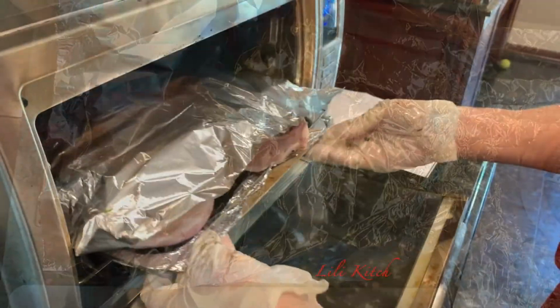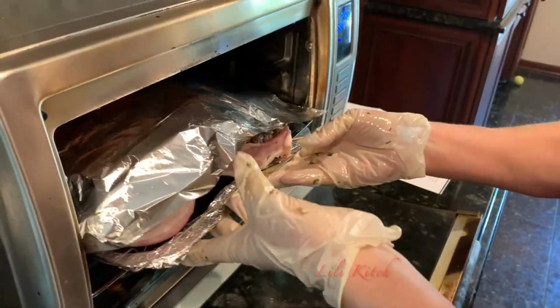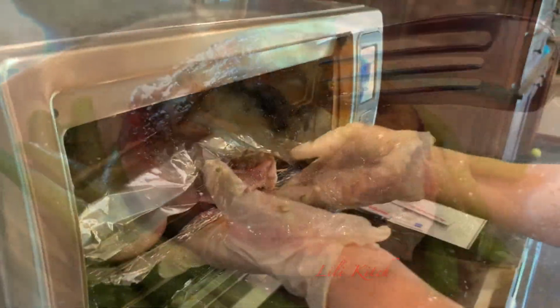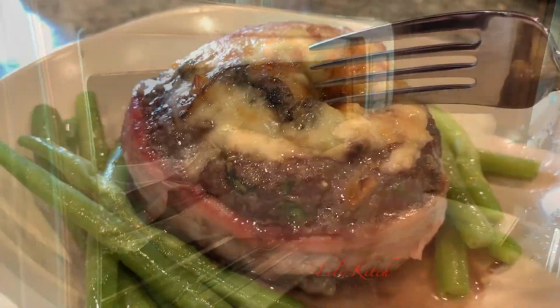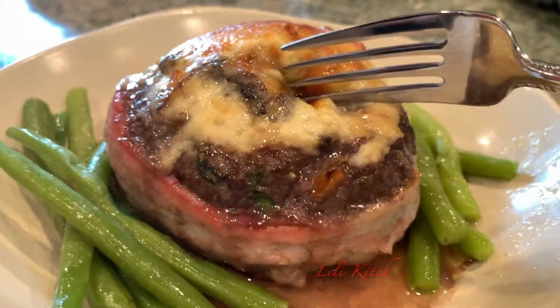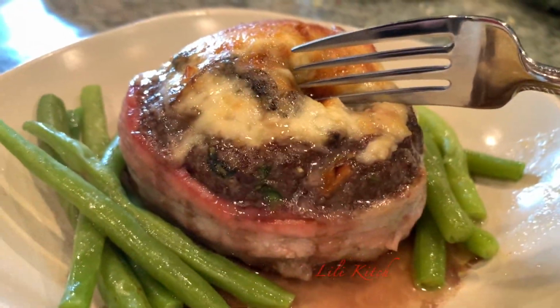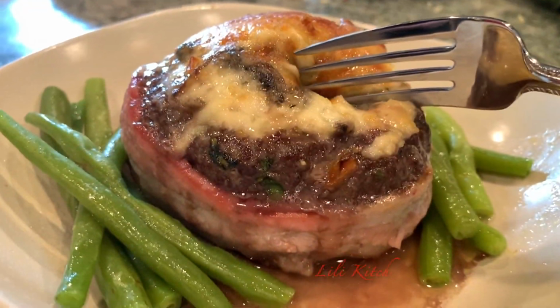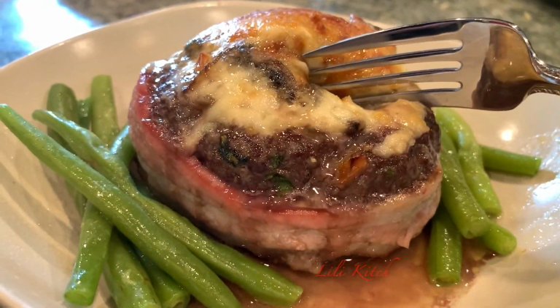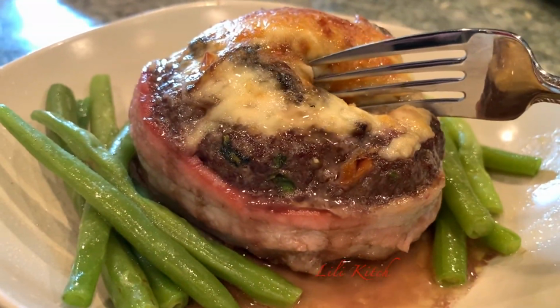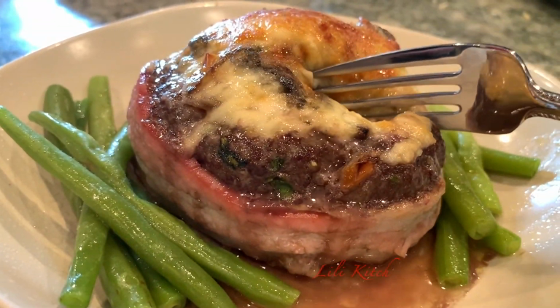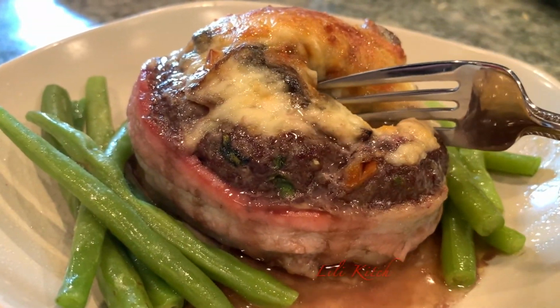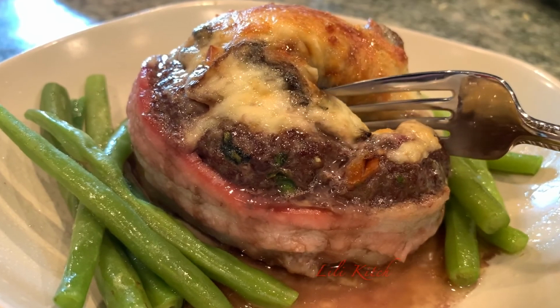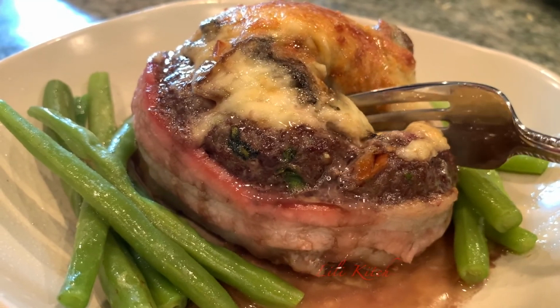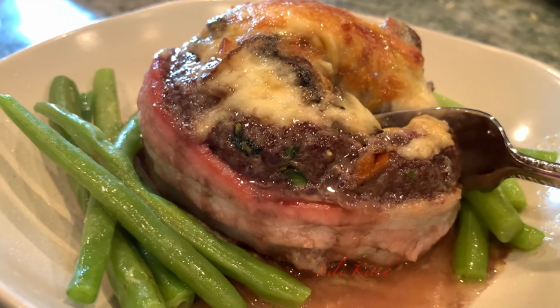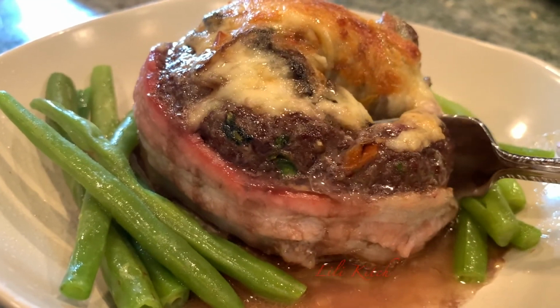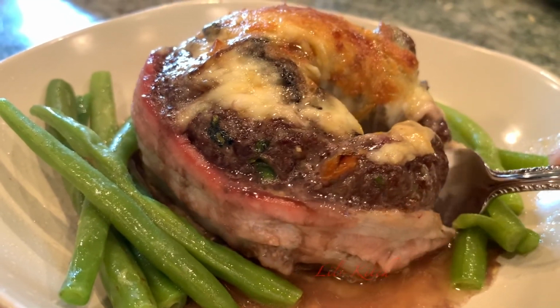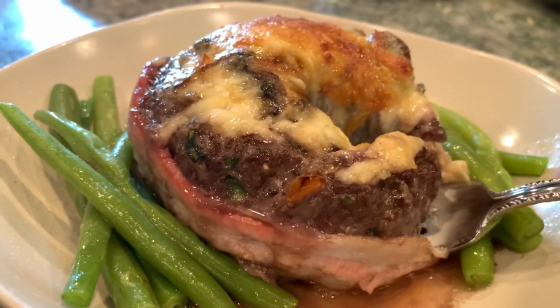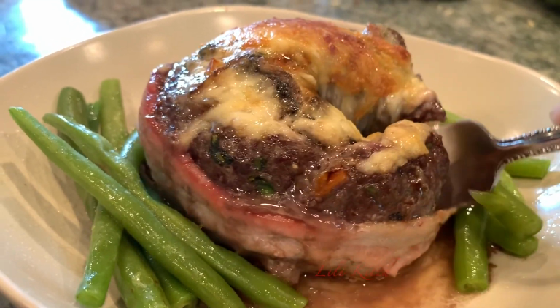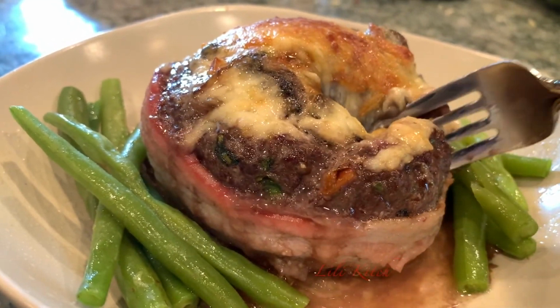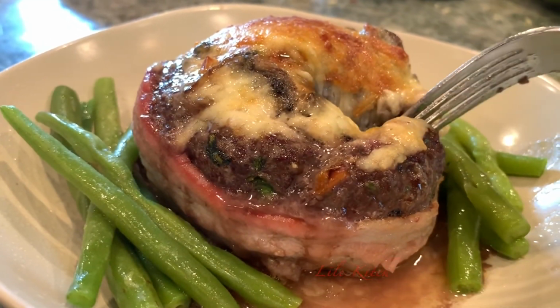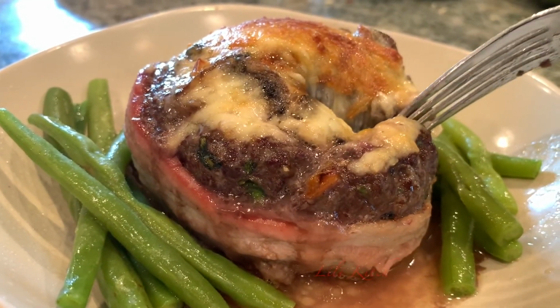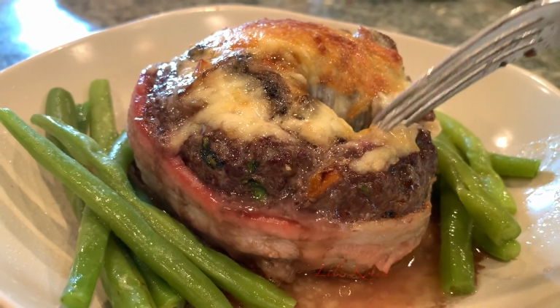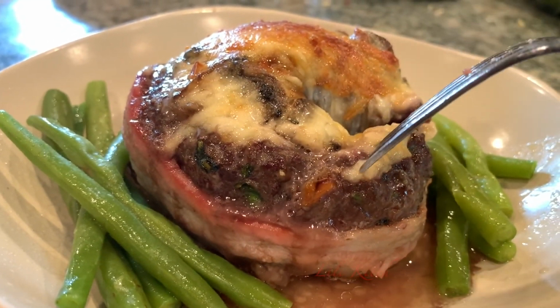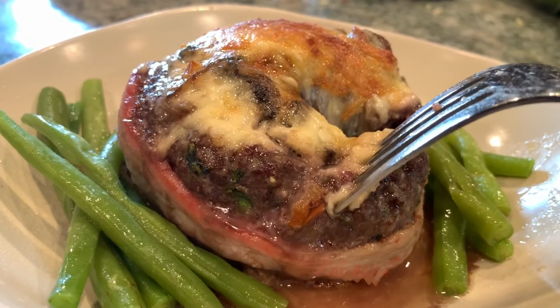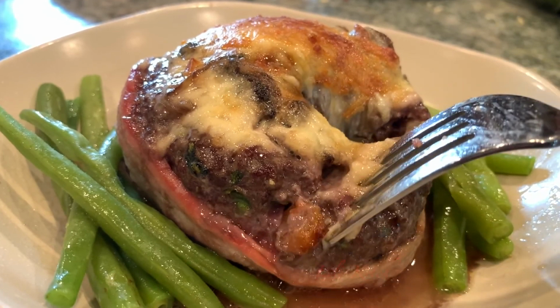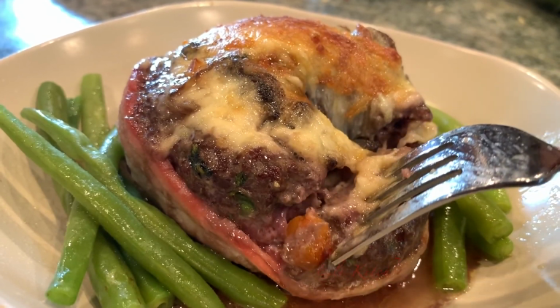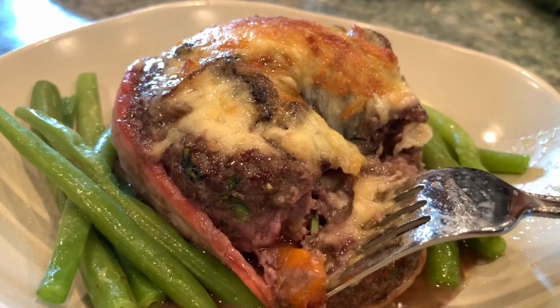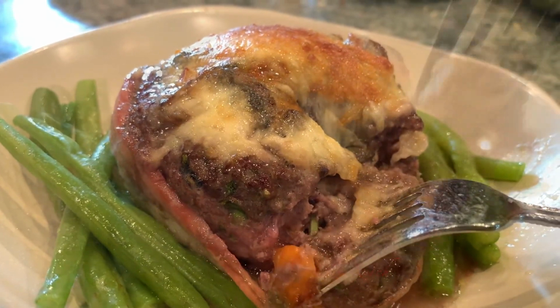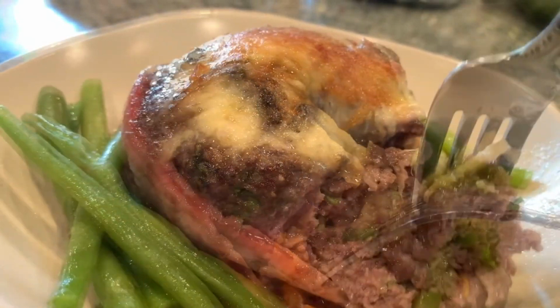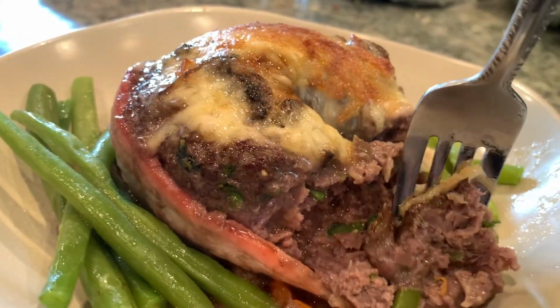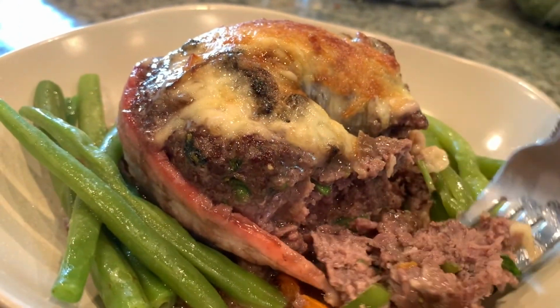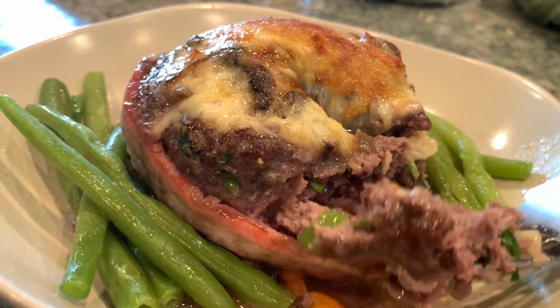Once they are fully cooked, this is what you will get. Oh my gosh, this is amazing! Hope you like this video. Let us know what you think. Subscribe and share, and please leave us a comment. Bye!